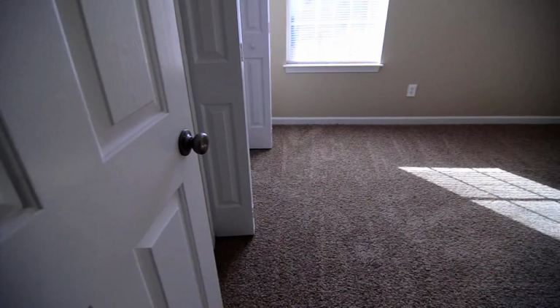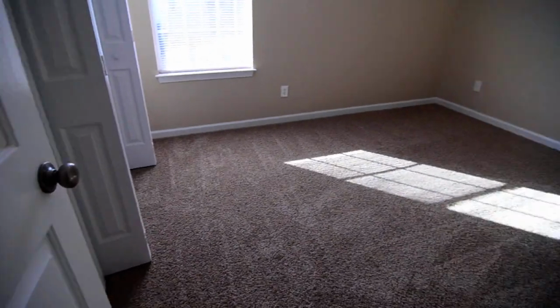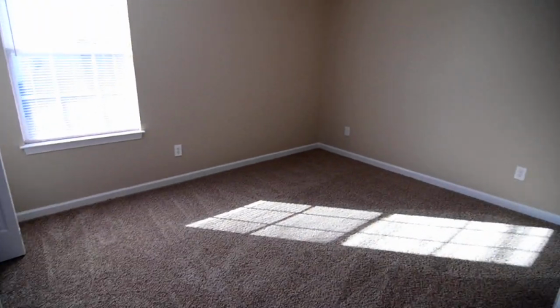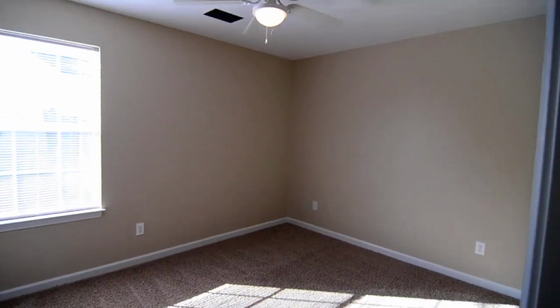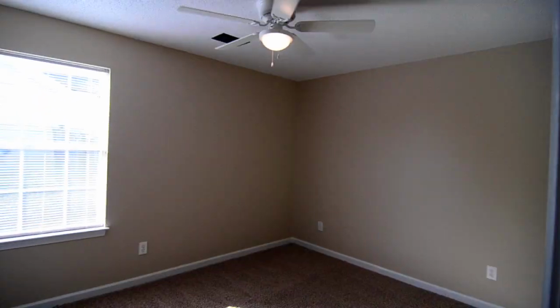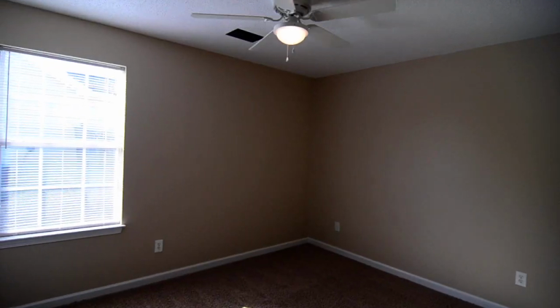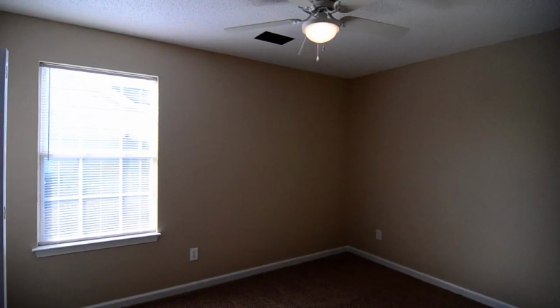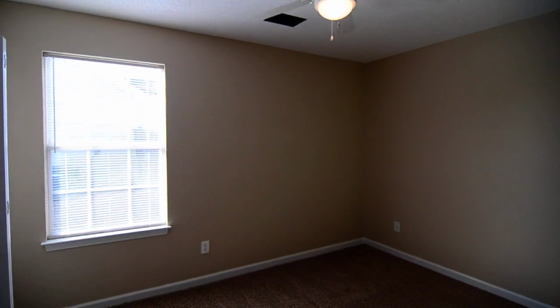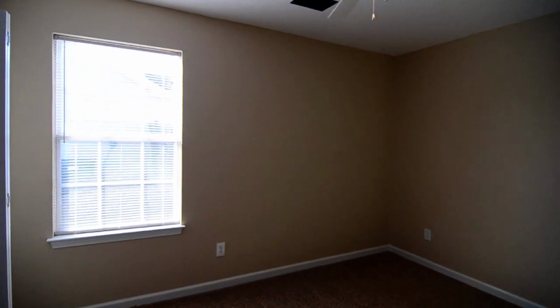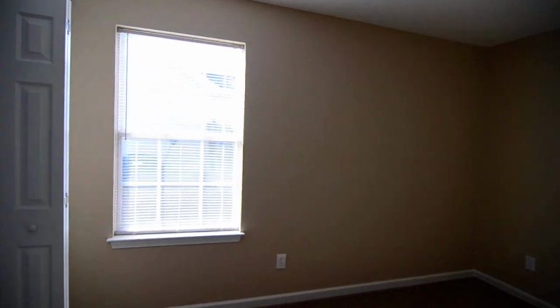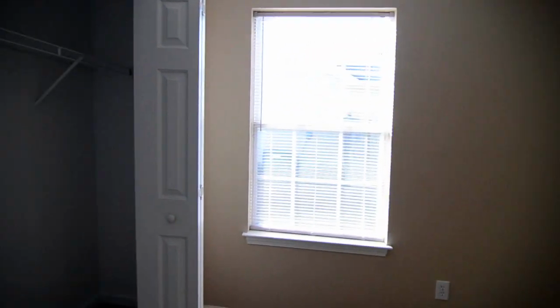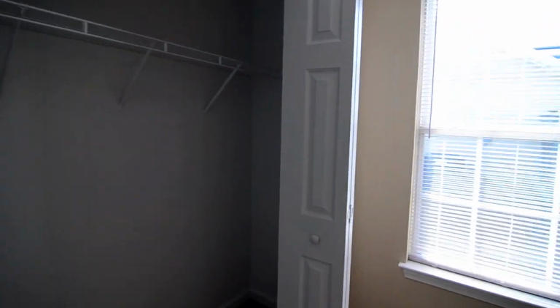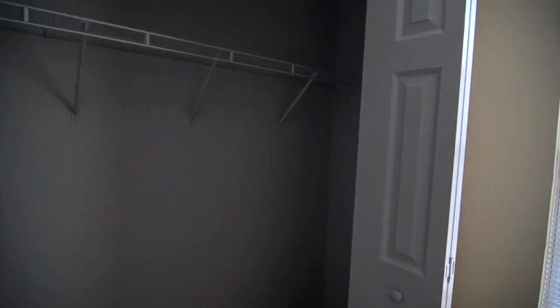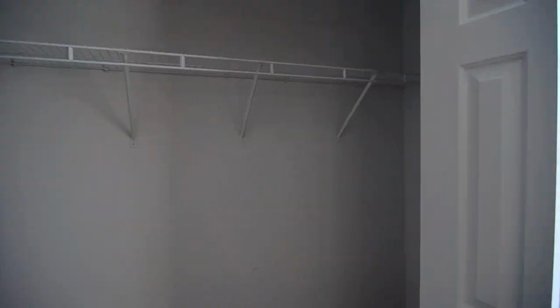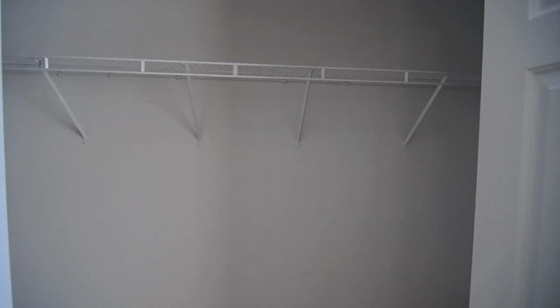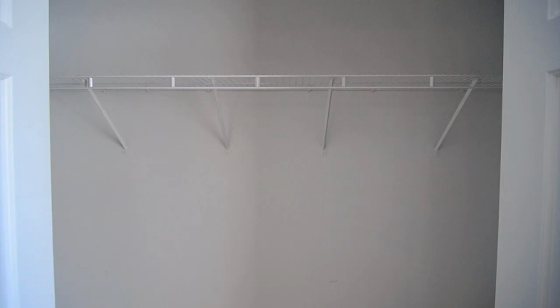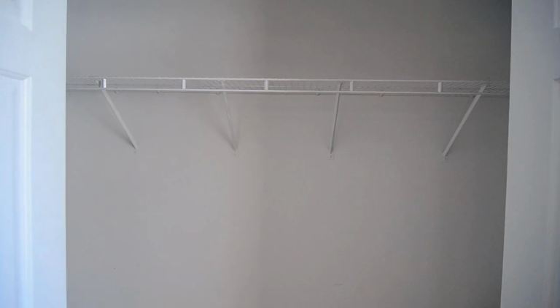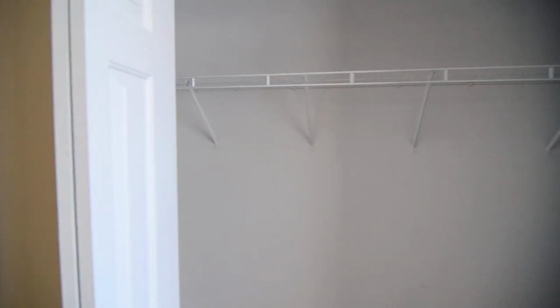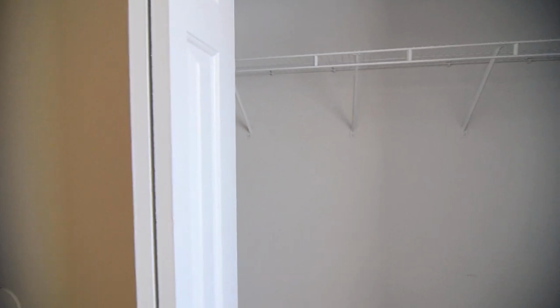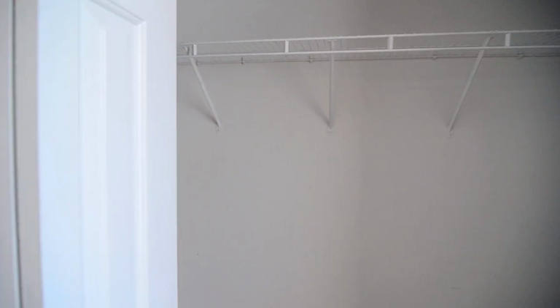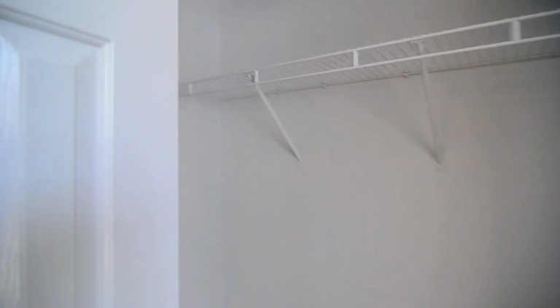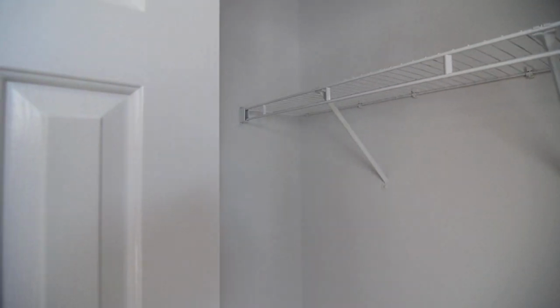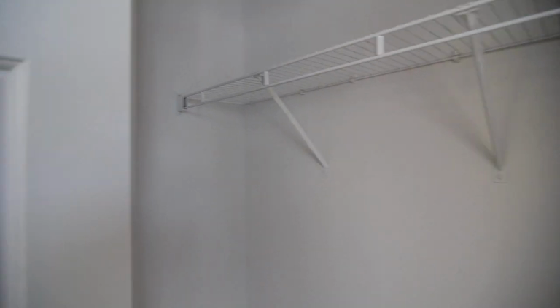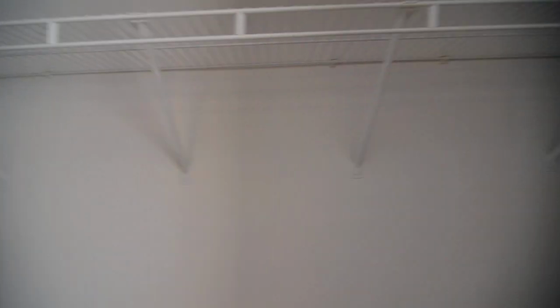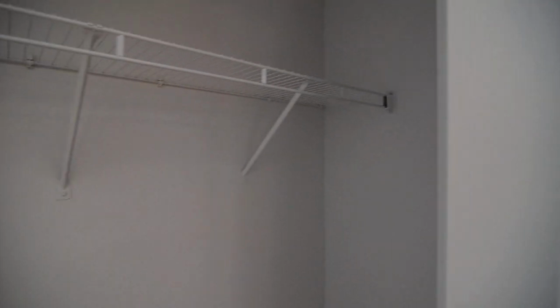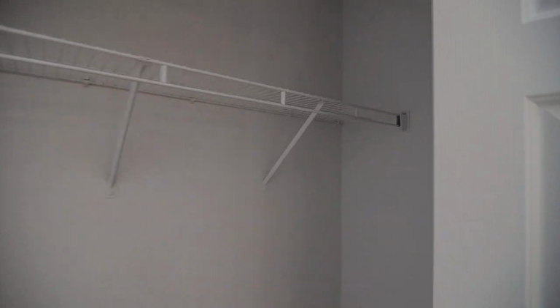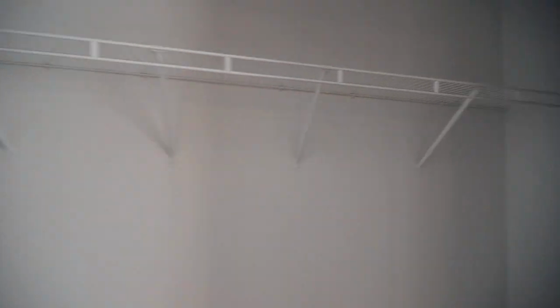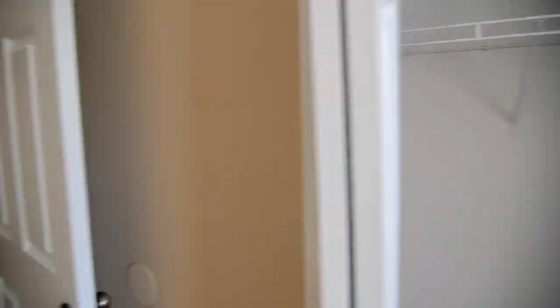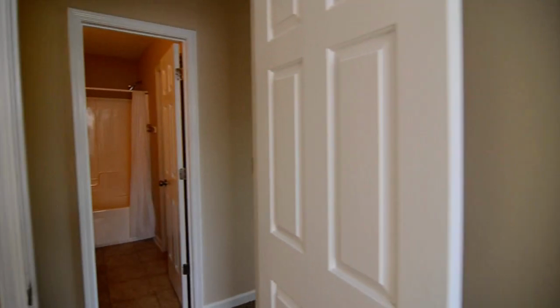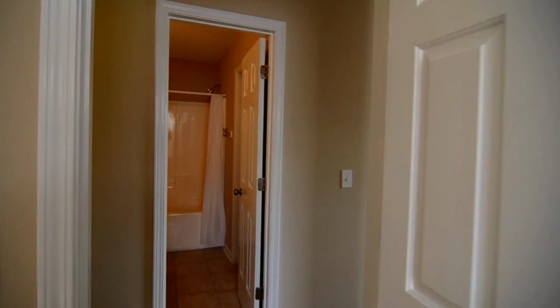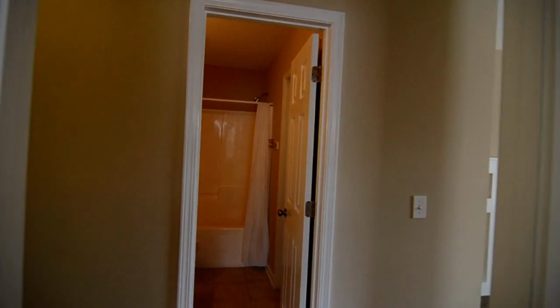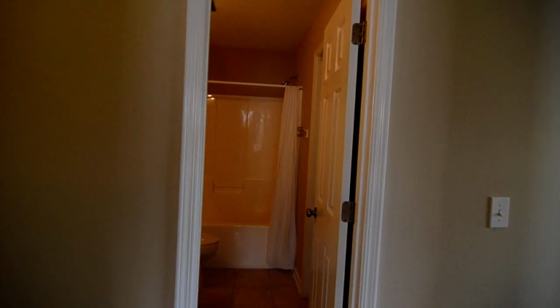The third bedroom faces the side of the house, and here you have a closet behind two bifold doors. It sort of goes back a bit behind the door, so there's a good bit of space in there.